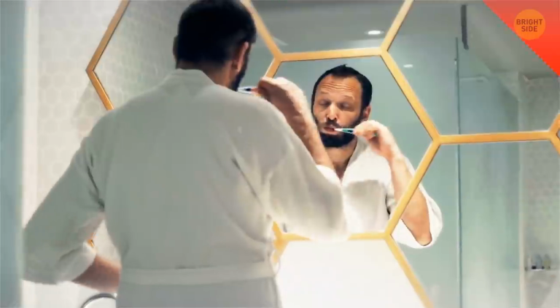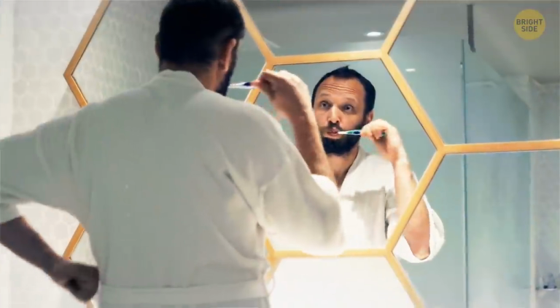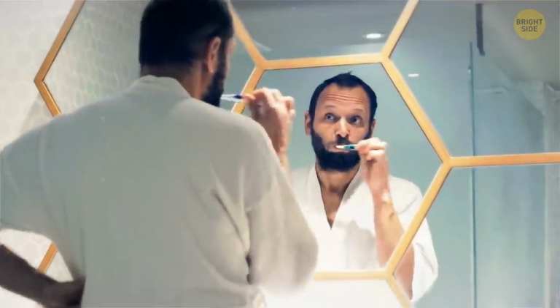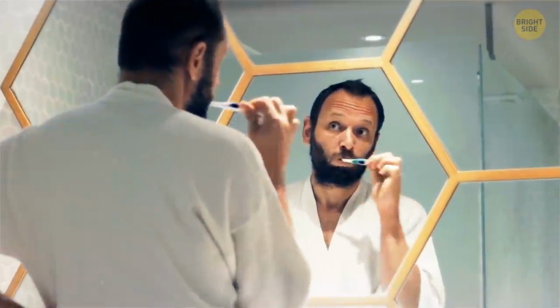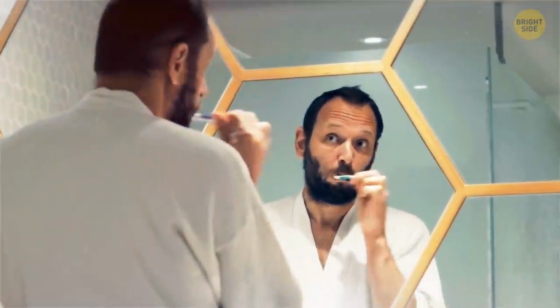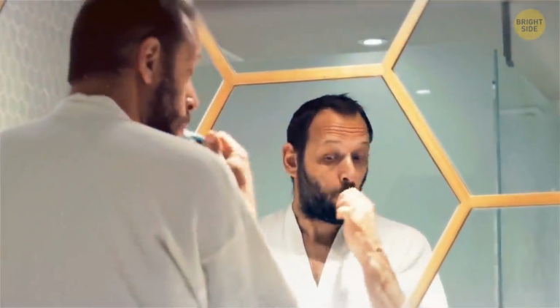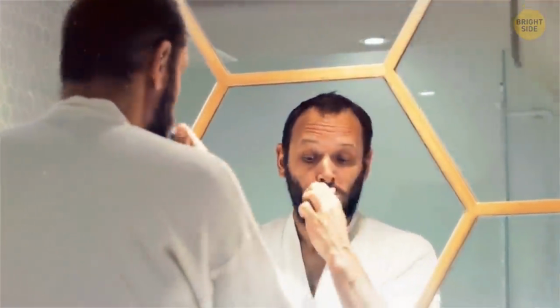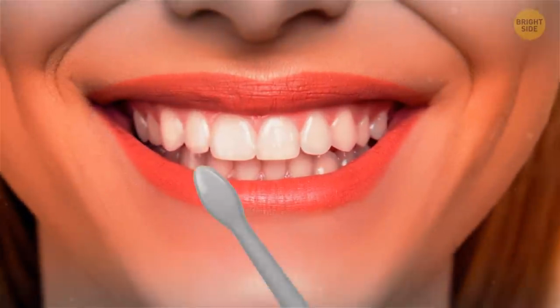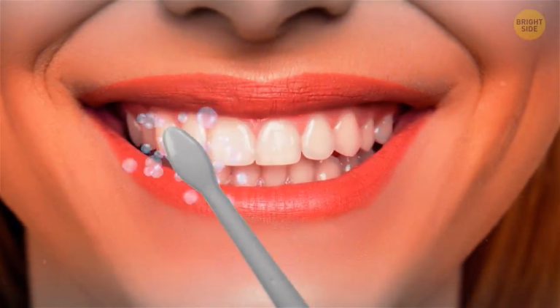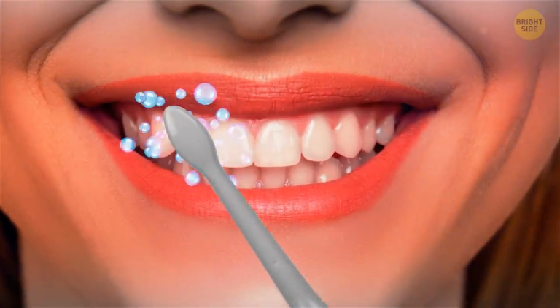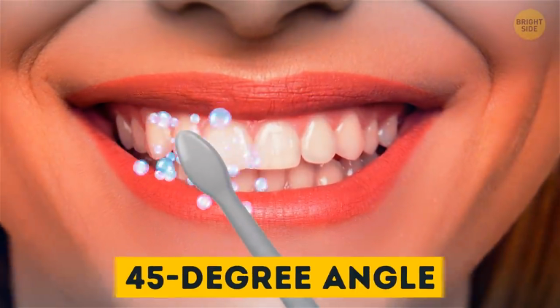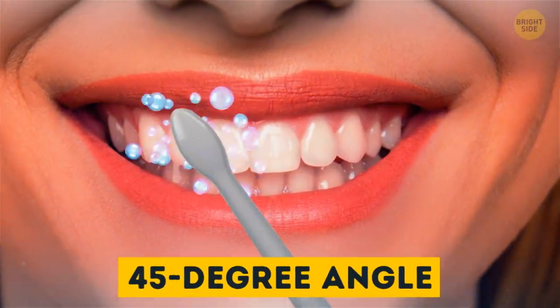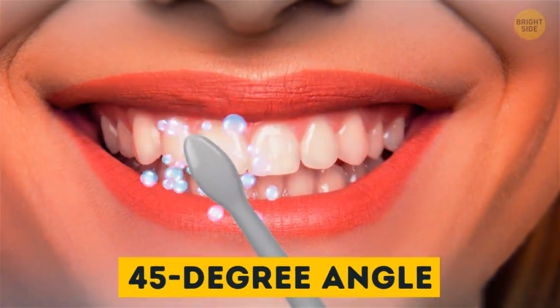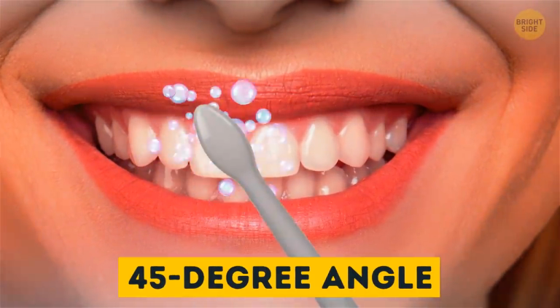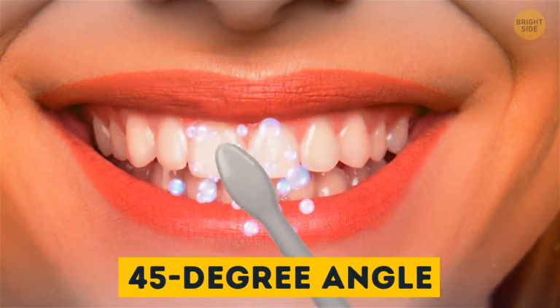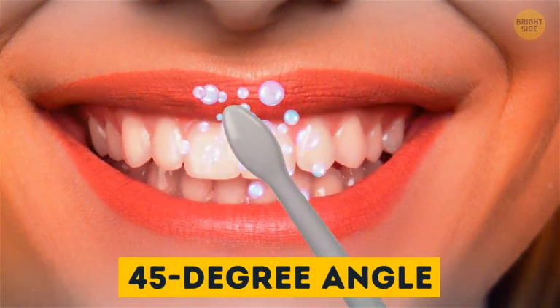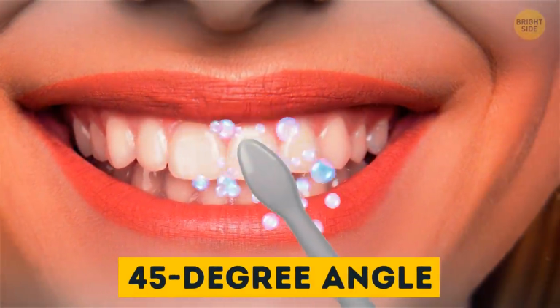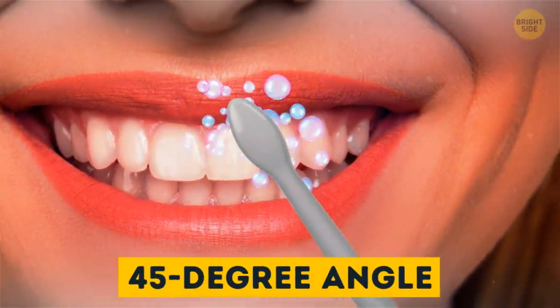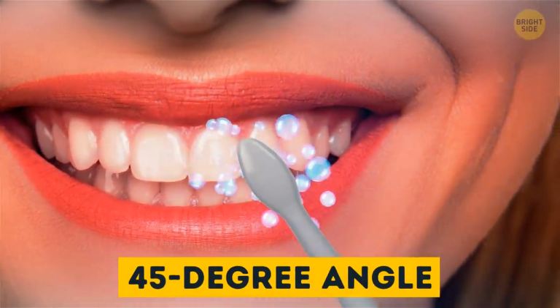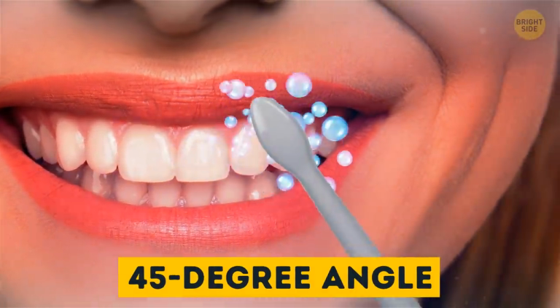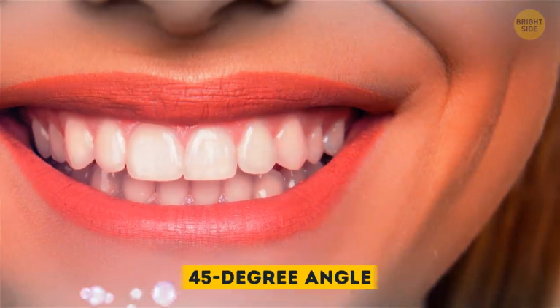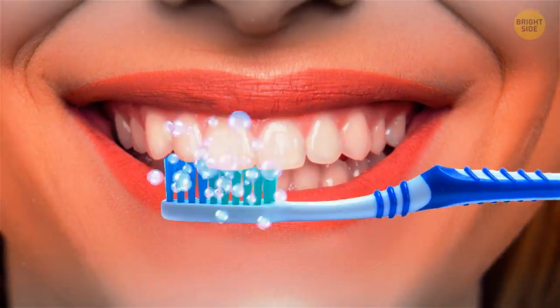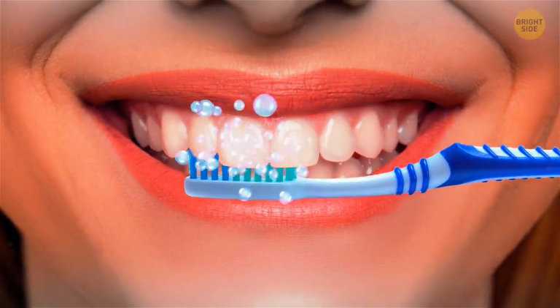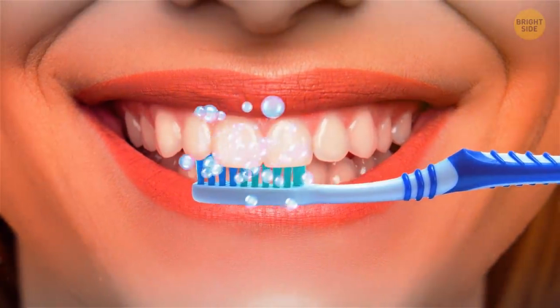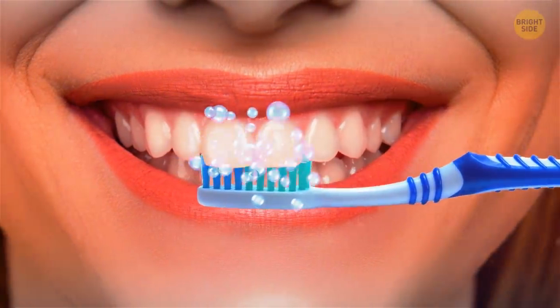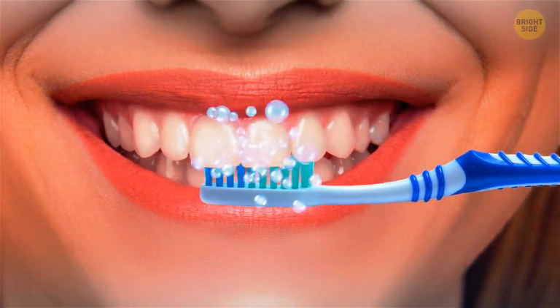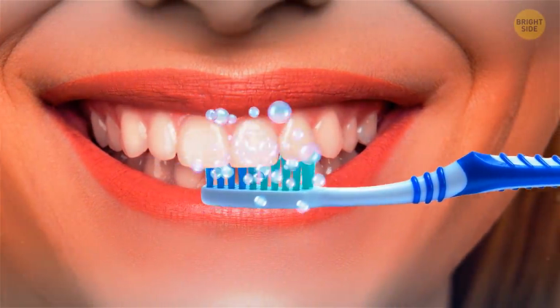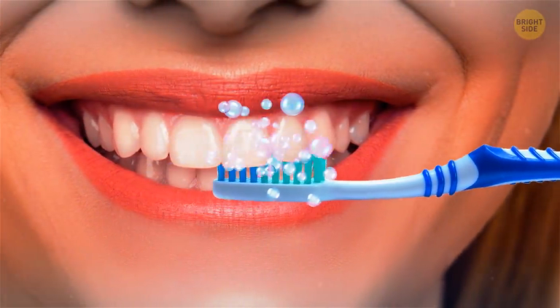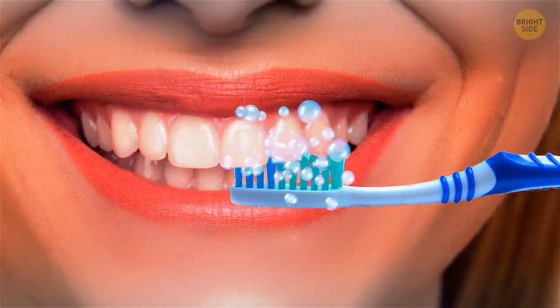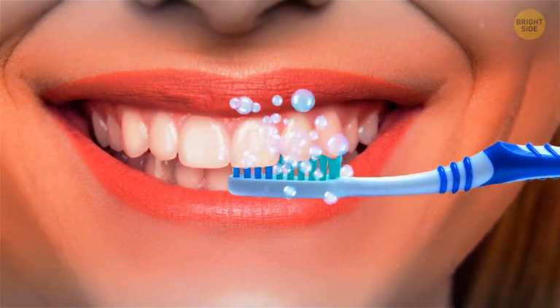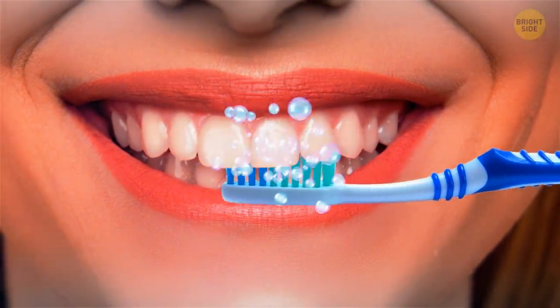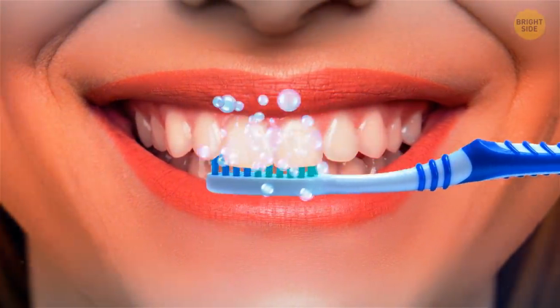Don't brush your teeth with horizontal movements only. Hold your toothbrush at a 45-degree angle to the gums and go in short strokes back and forth. Tilt the brush vertically and go up and down to clean the inside surfaces of the front teeth.